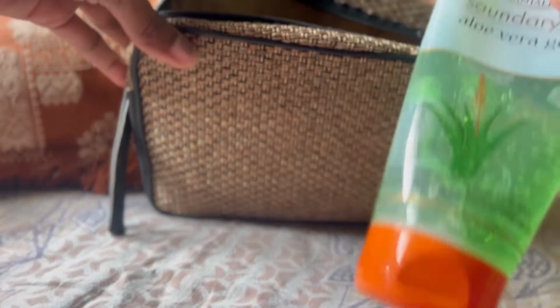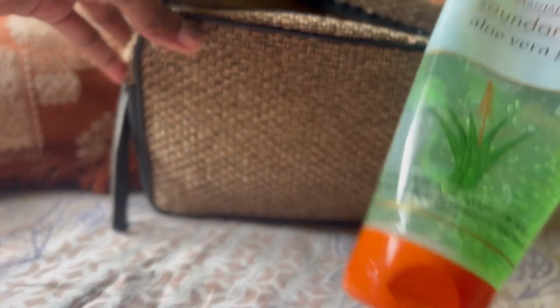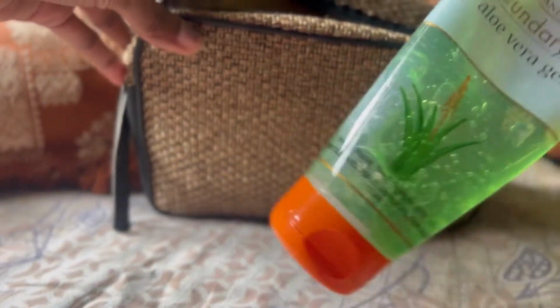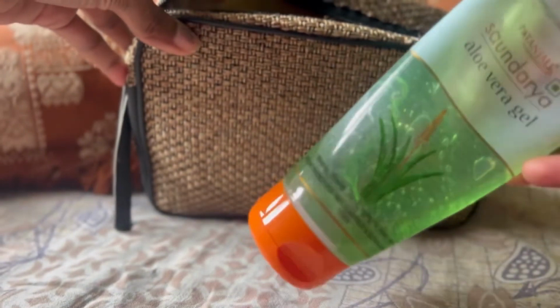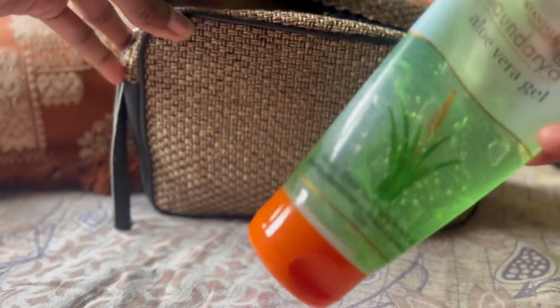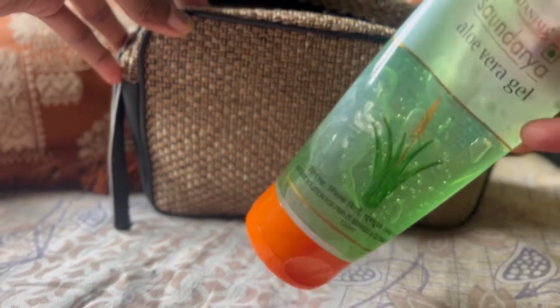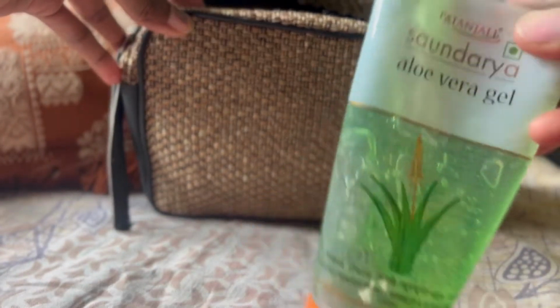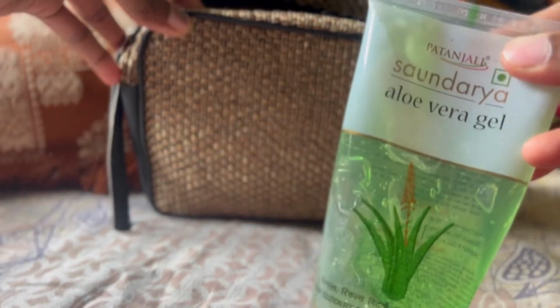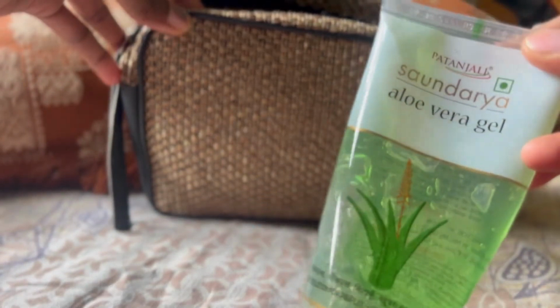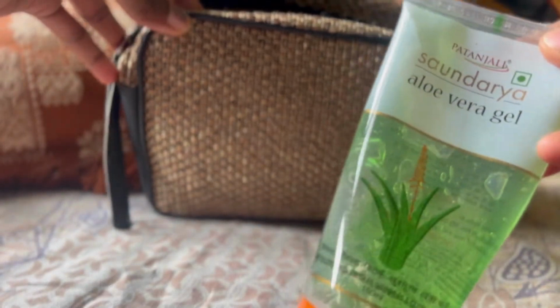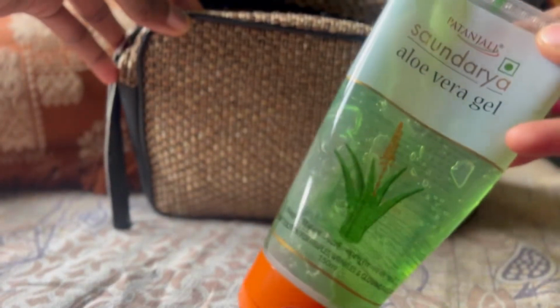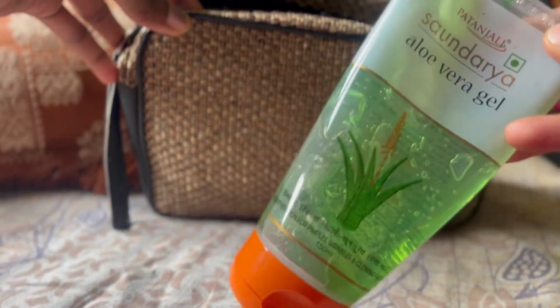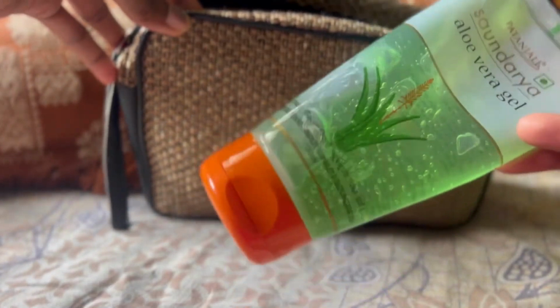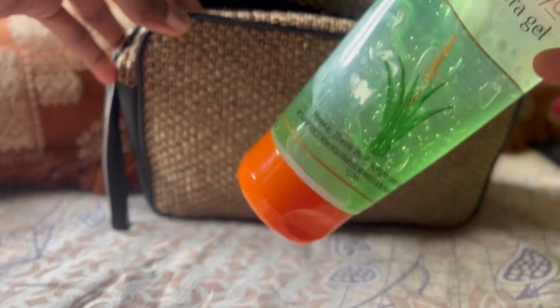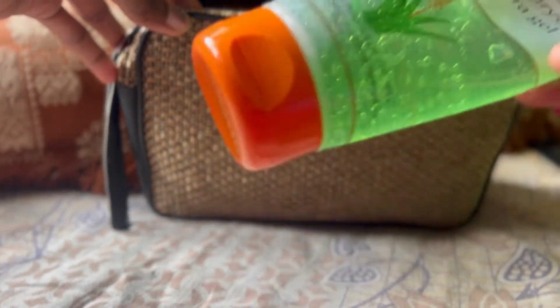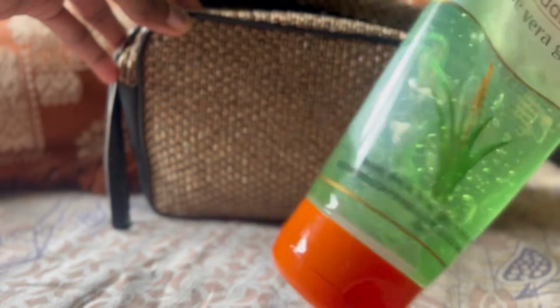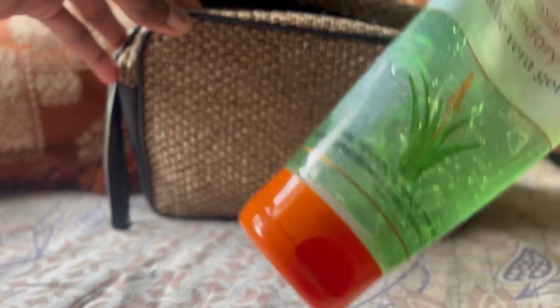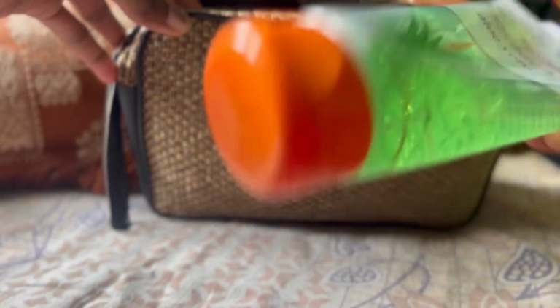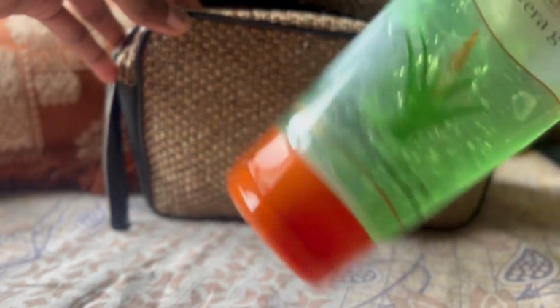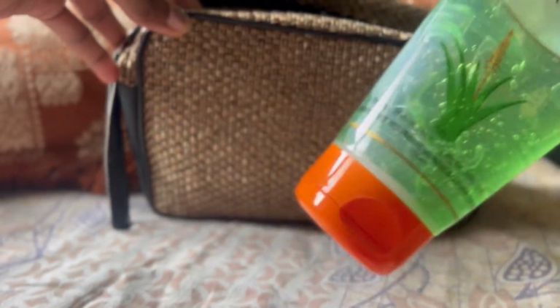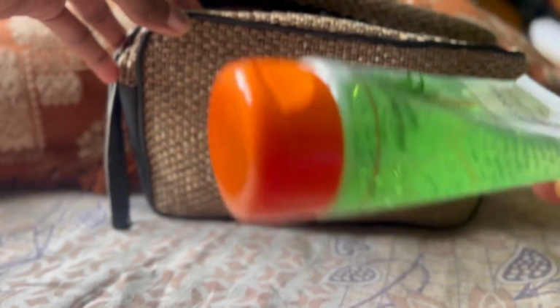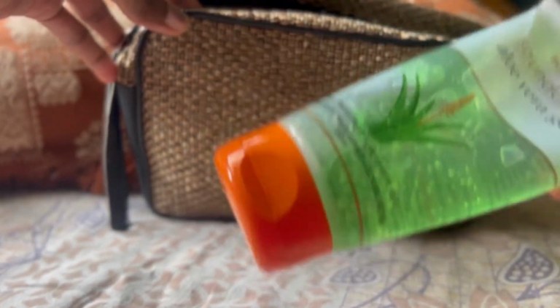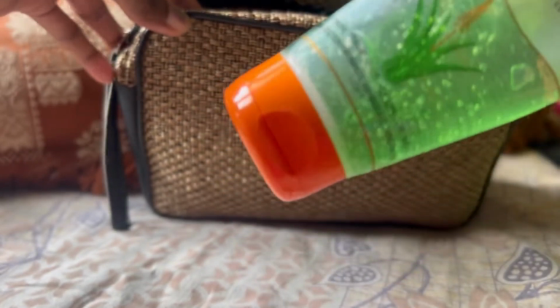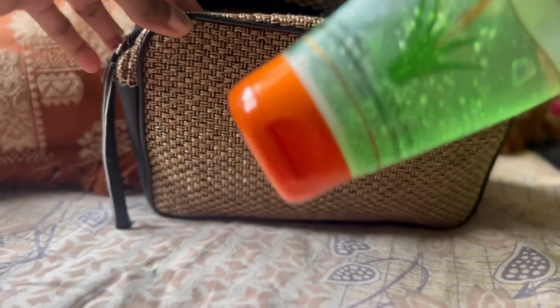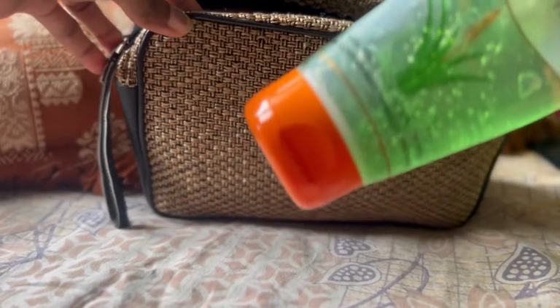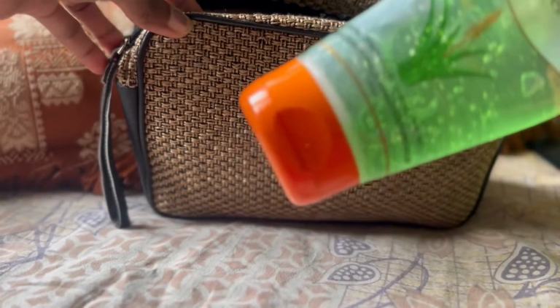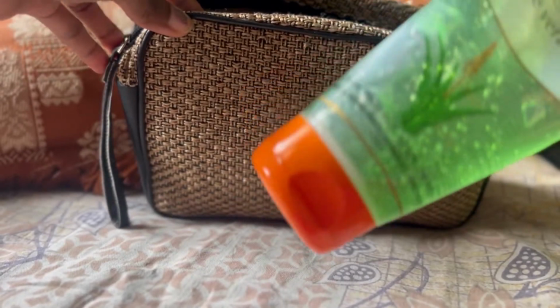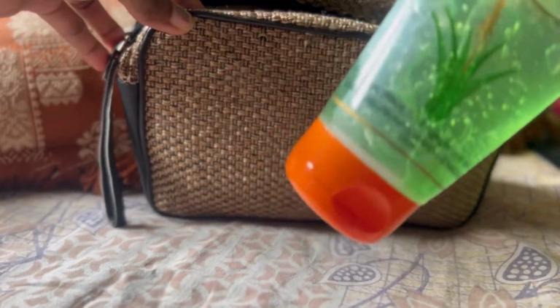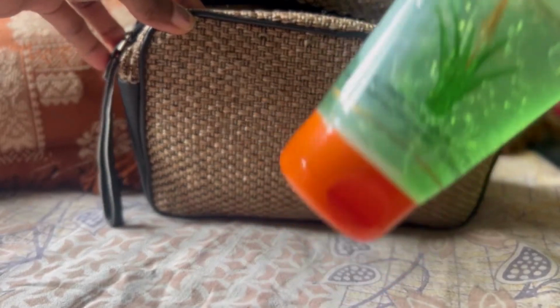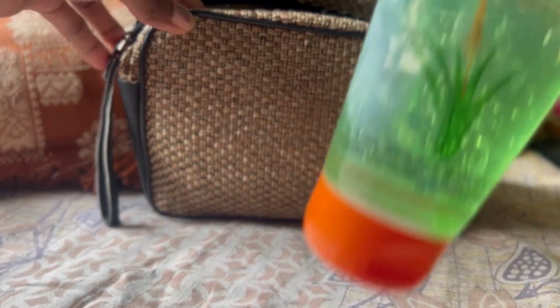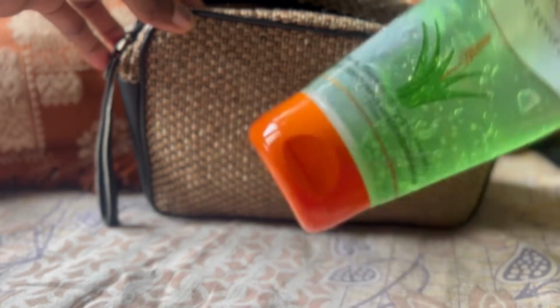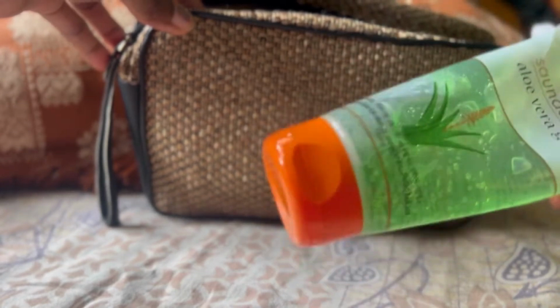Aloe vera gel — this is Patanjali. So for my skin type, I use this mostly as a makeup base because it suits oily to combination skin.